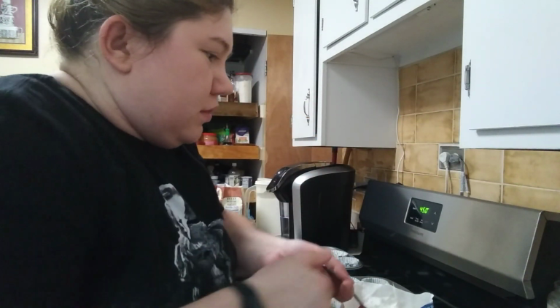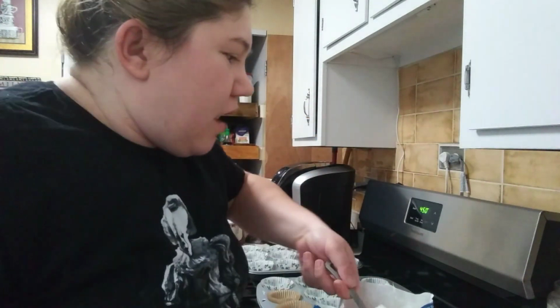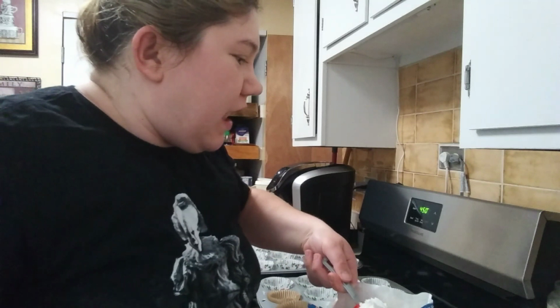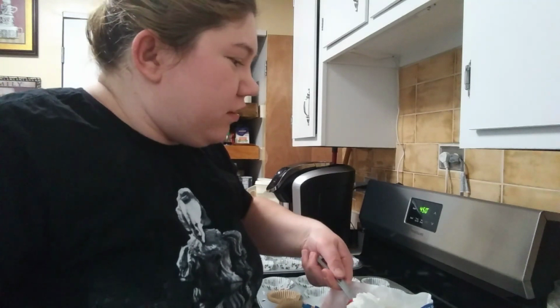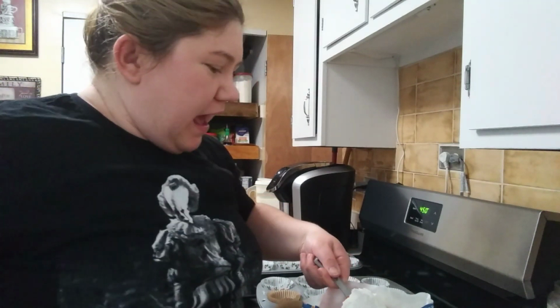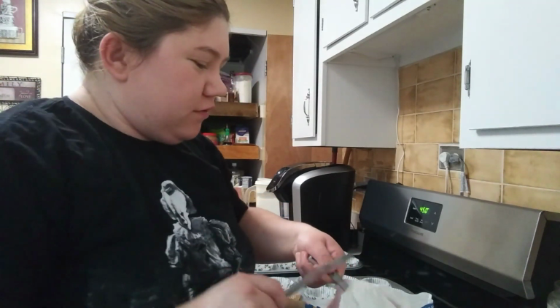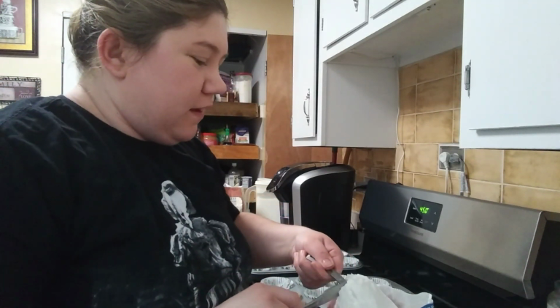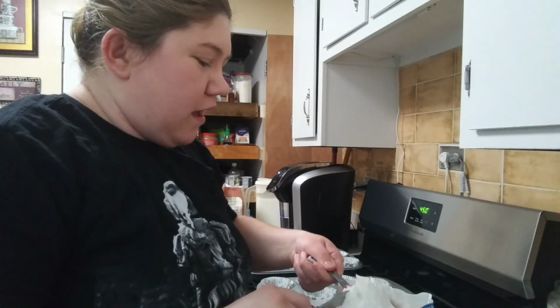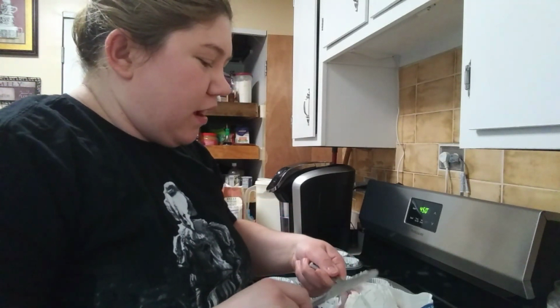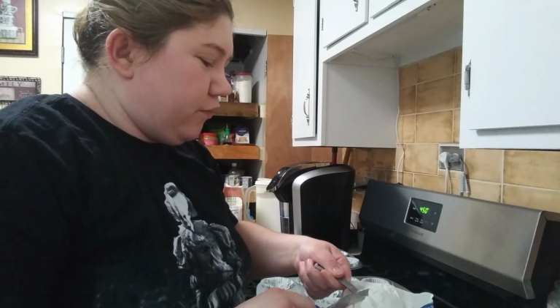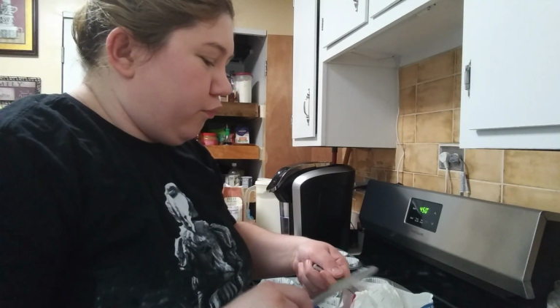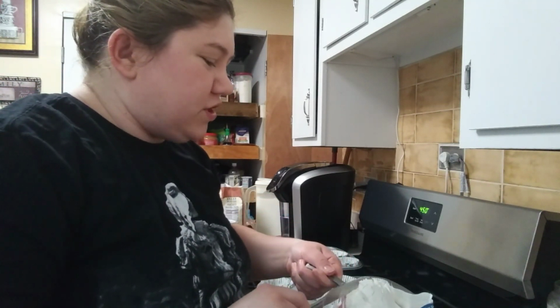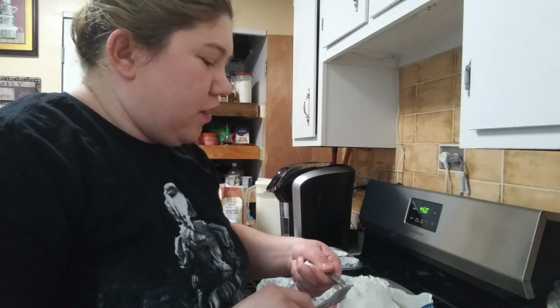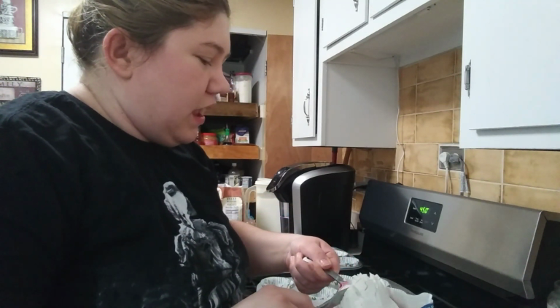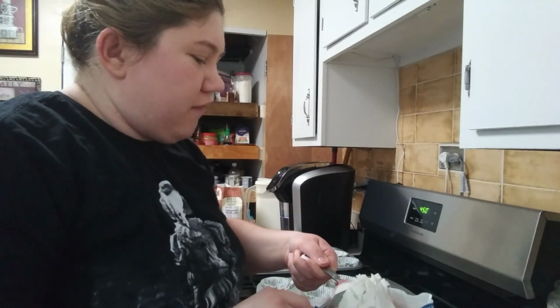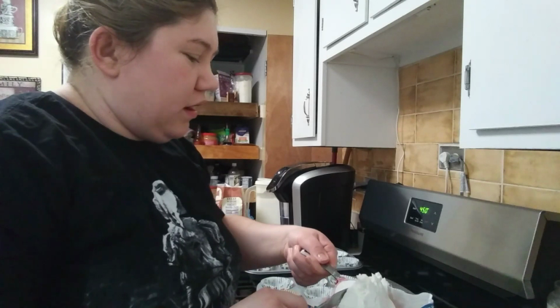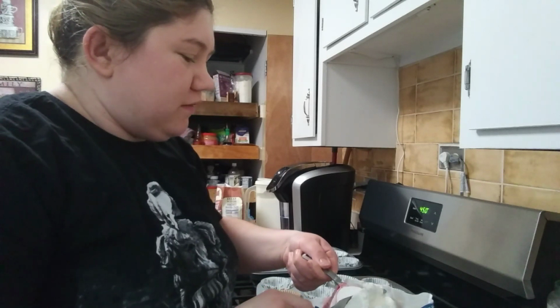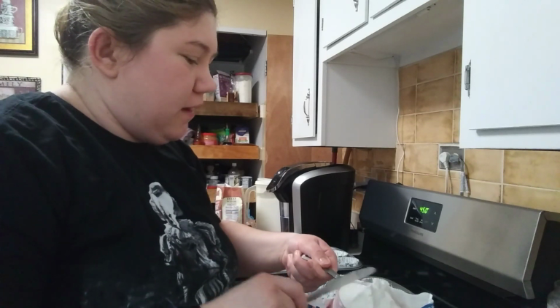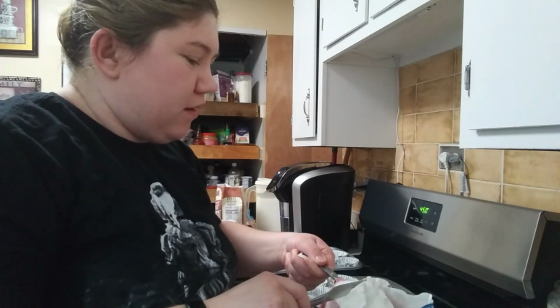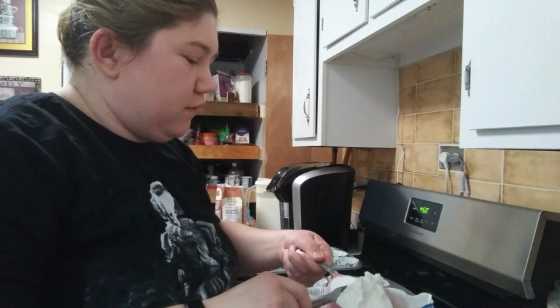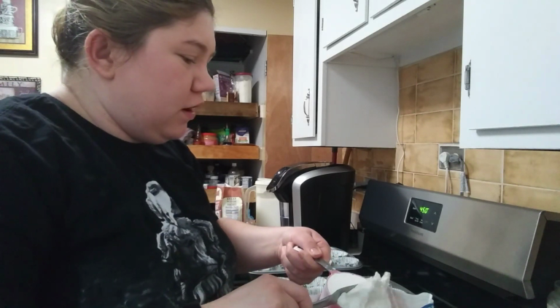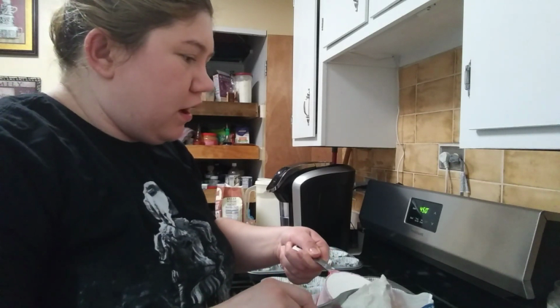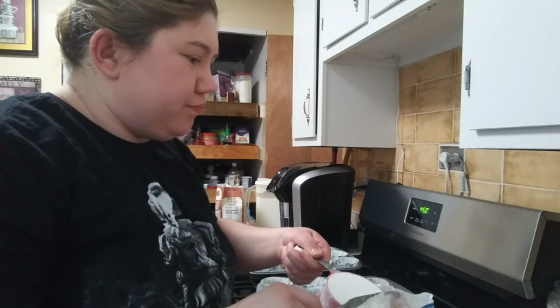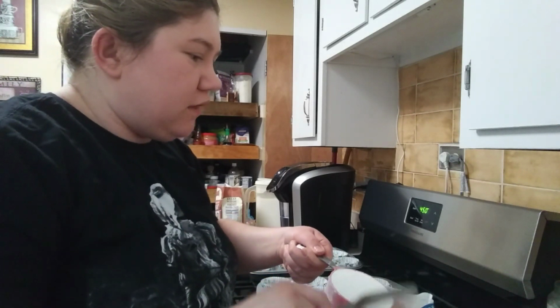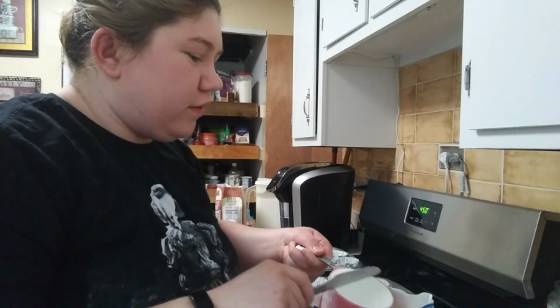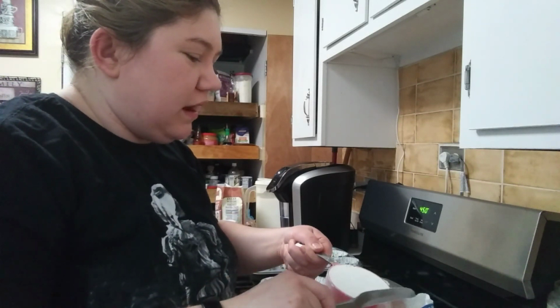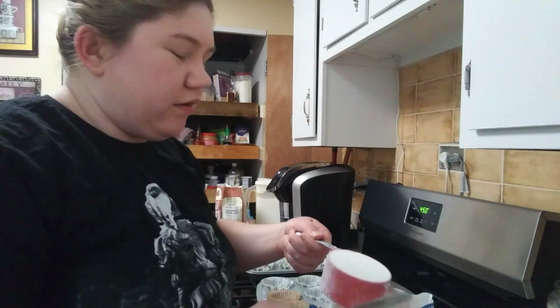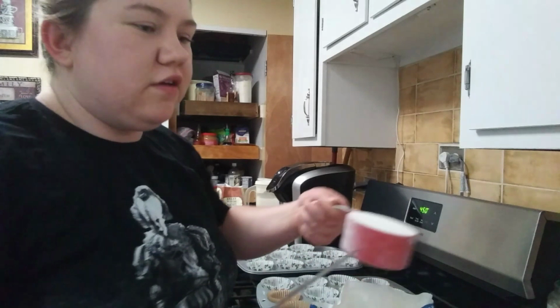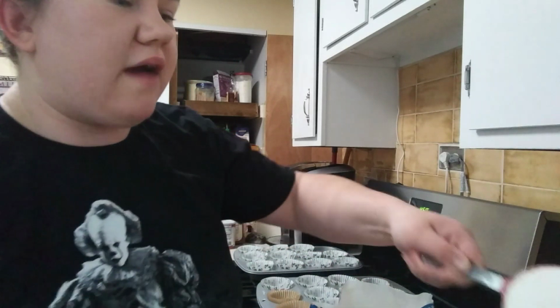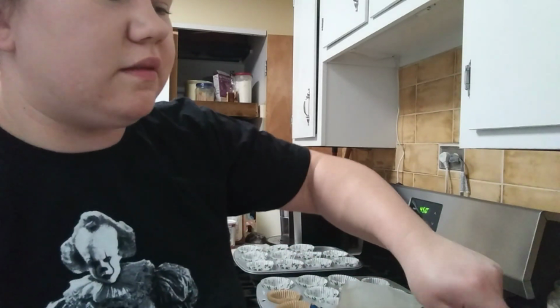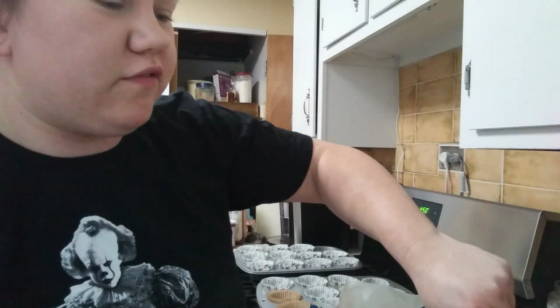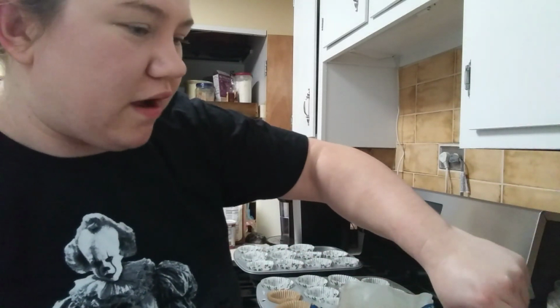Now the calories for this — I'm actually watching my weight and I've already lost 10 pounds so far — it's only 280 calories. I usually have this in the morning for breakfast.